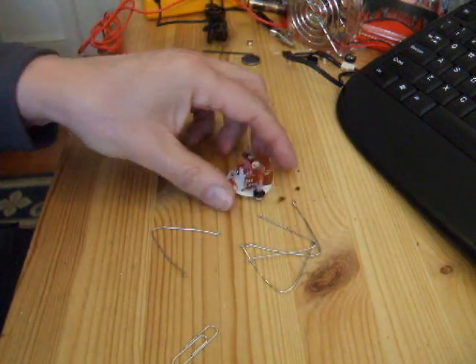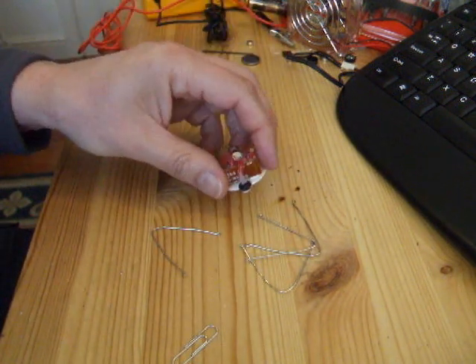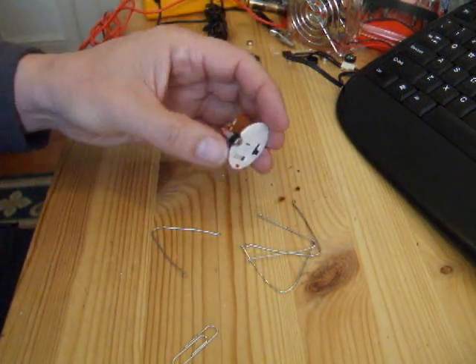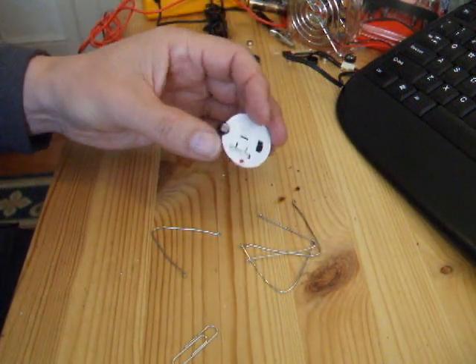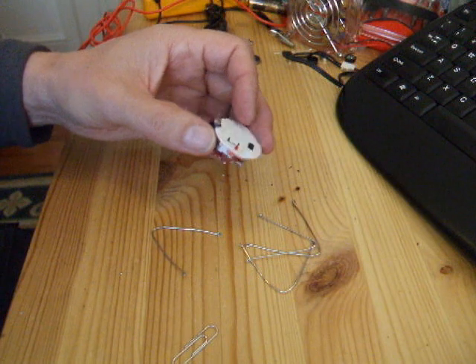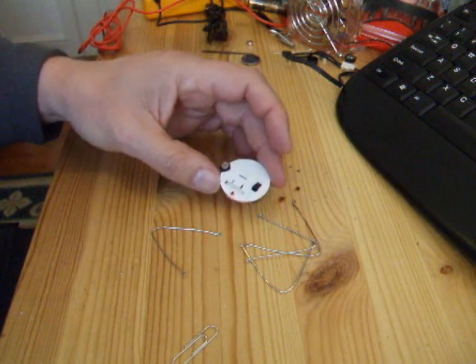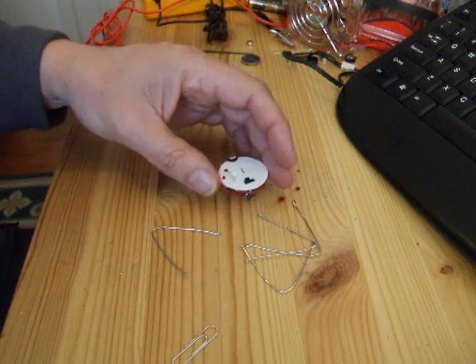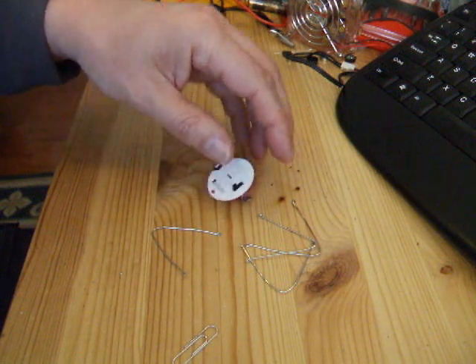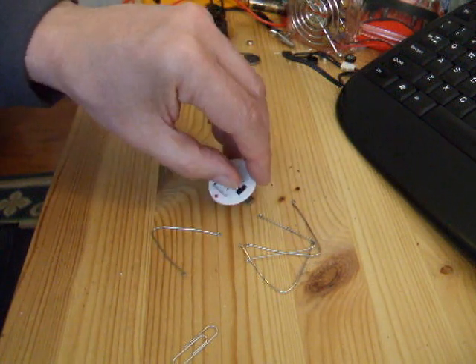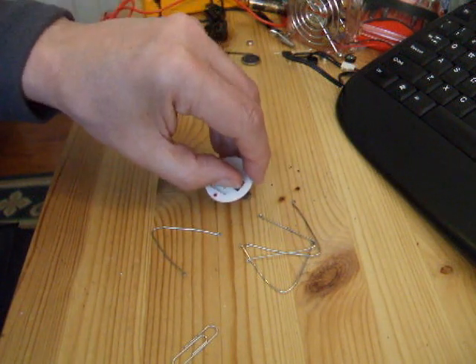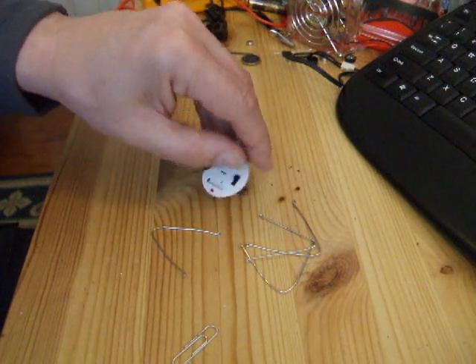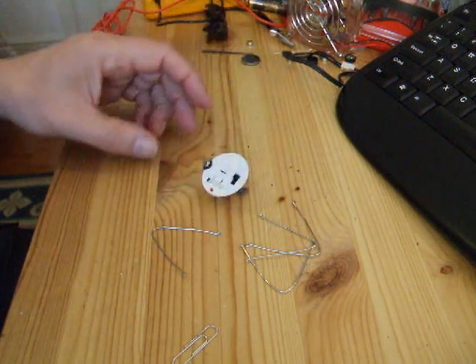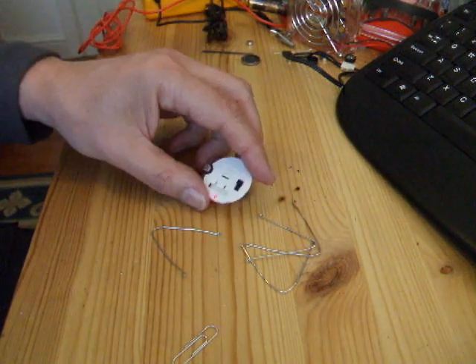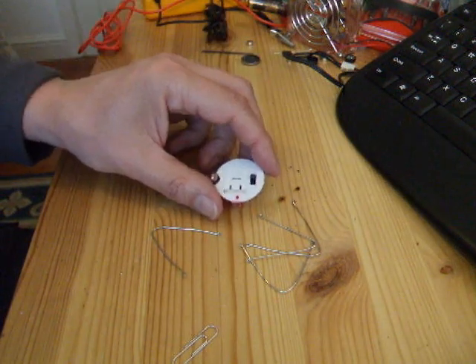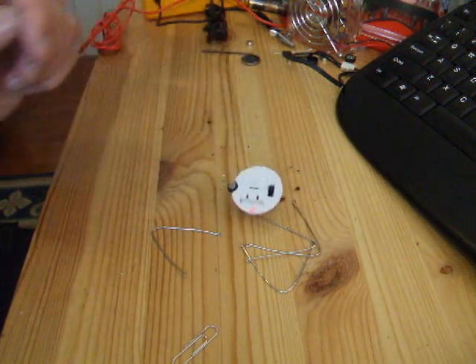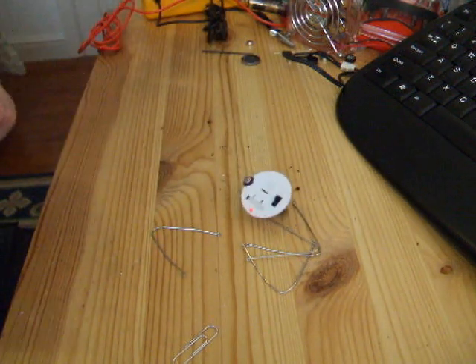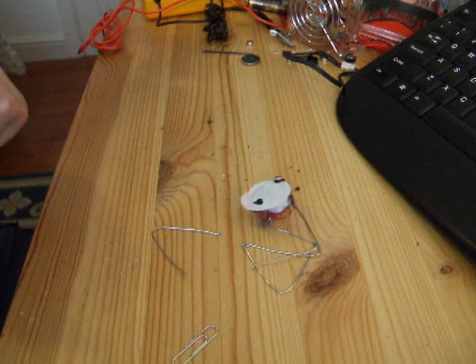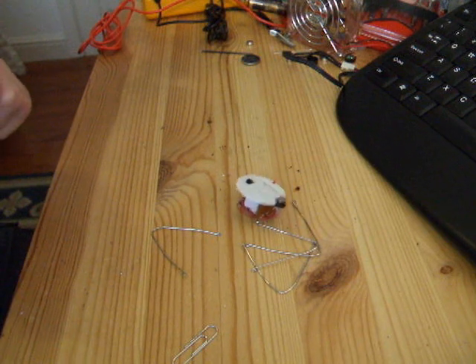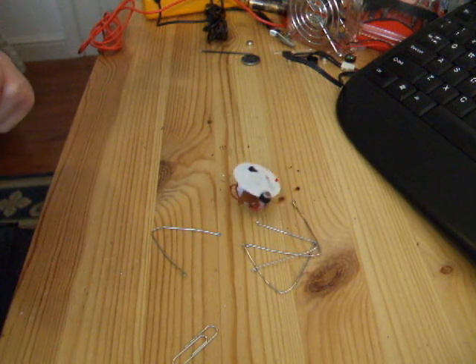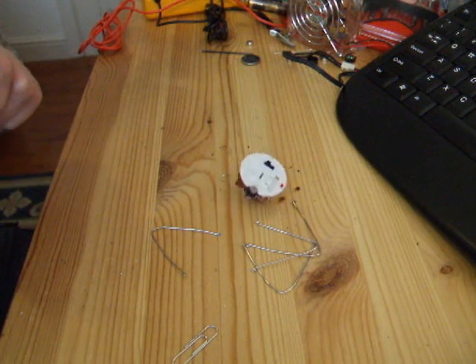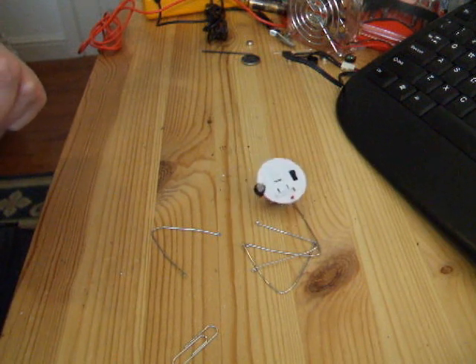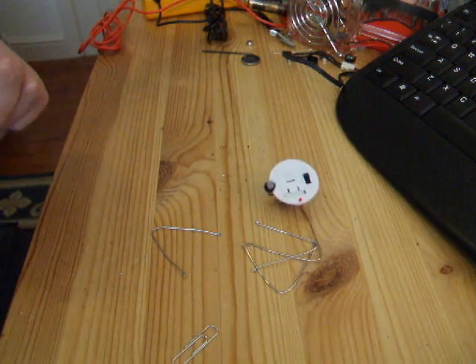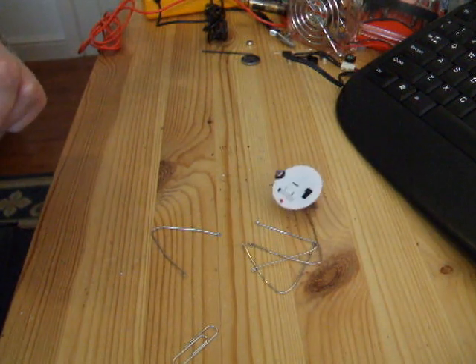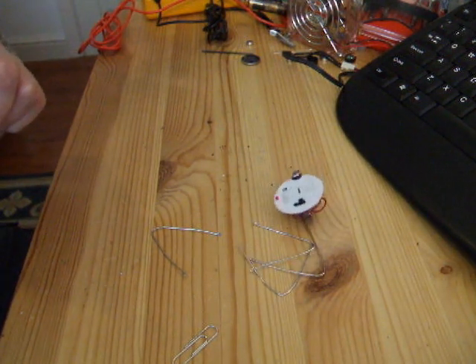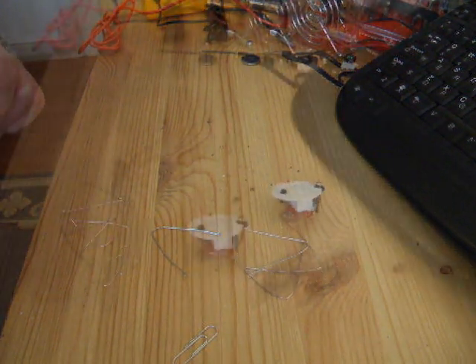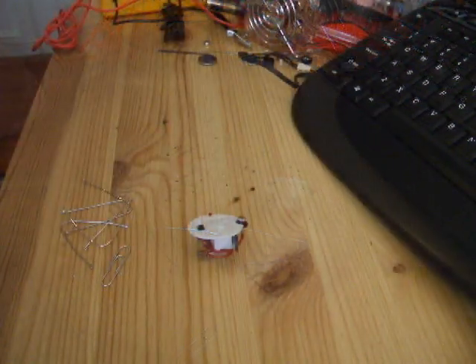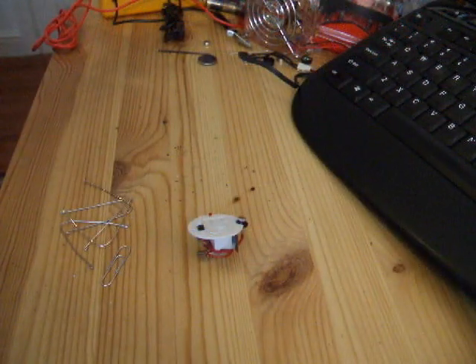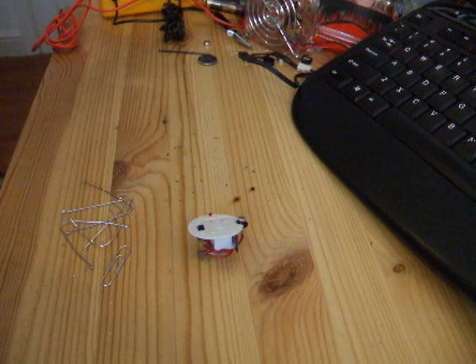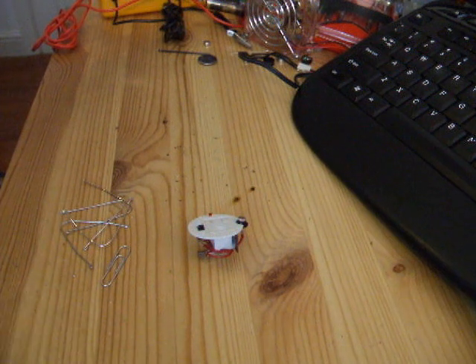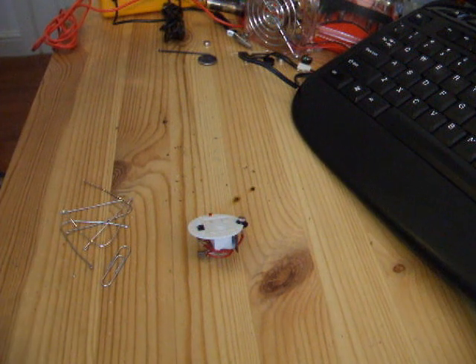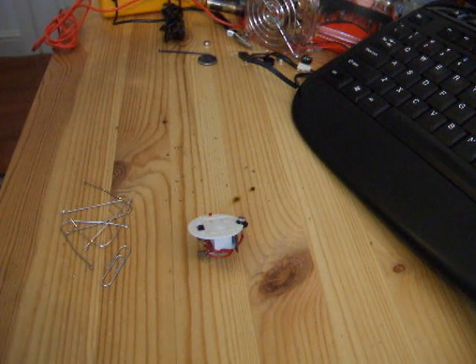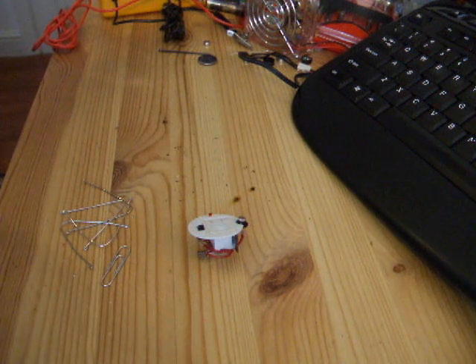Before I do that, I'll just demonstrate it working. If I now put a shadow over it...